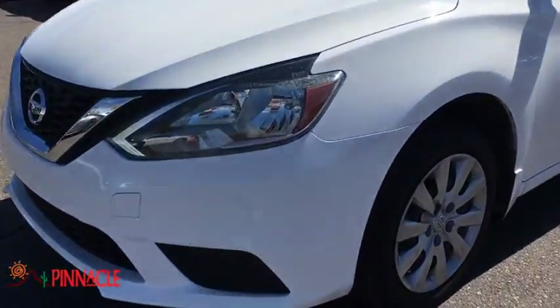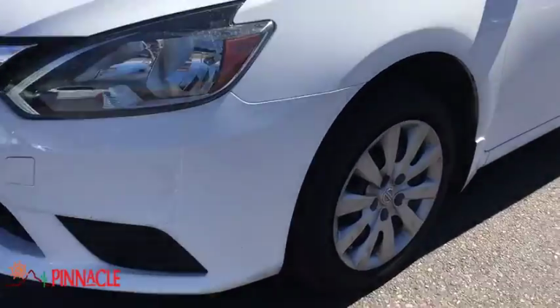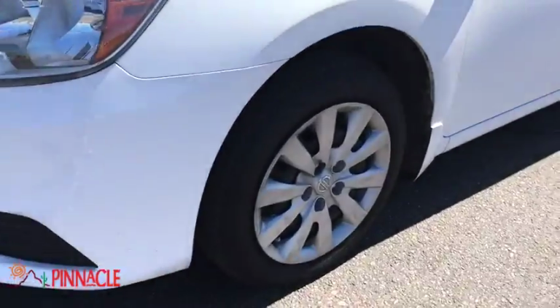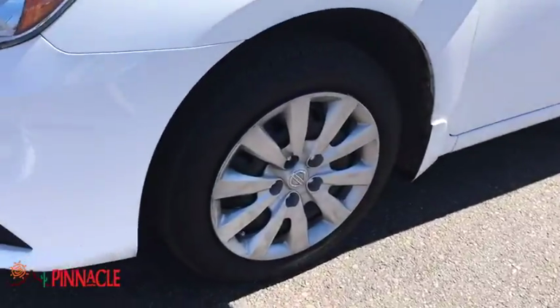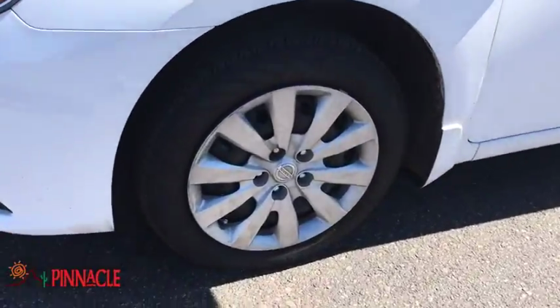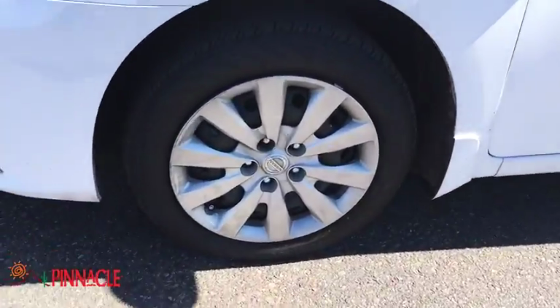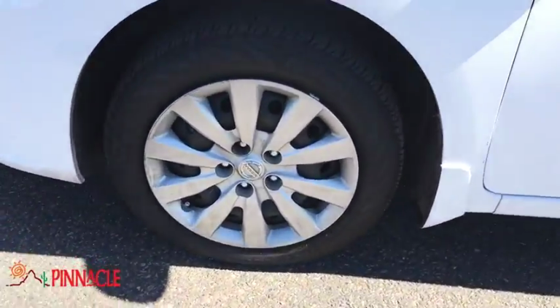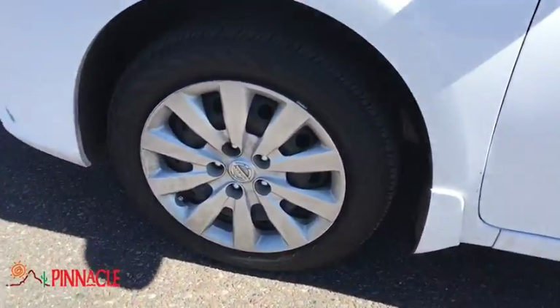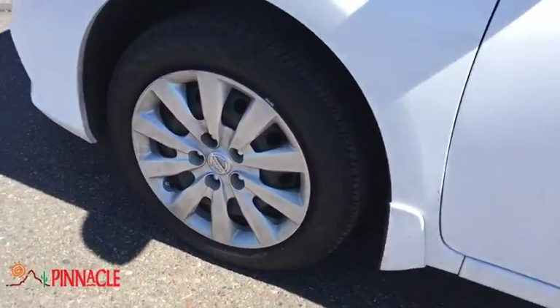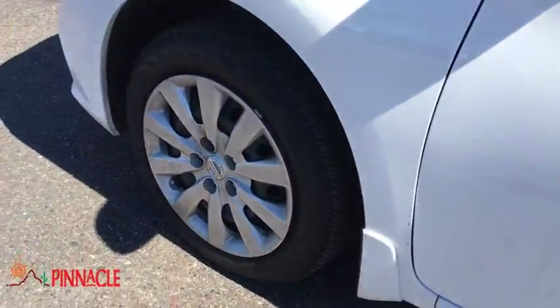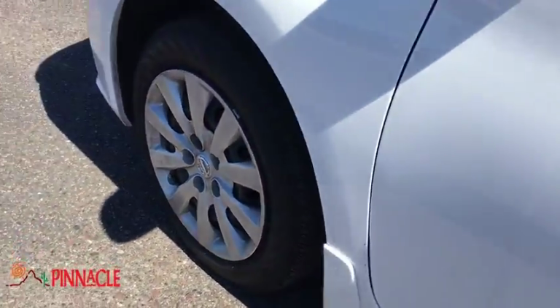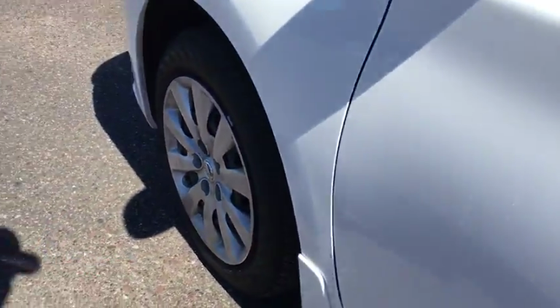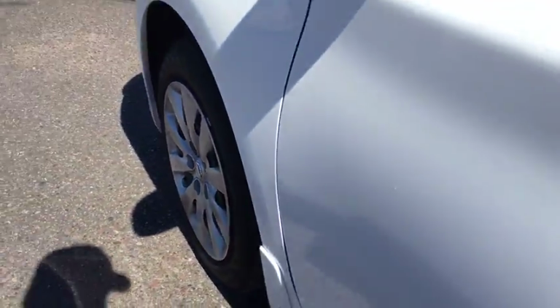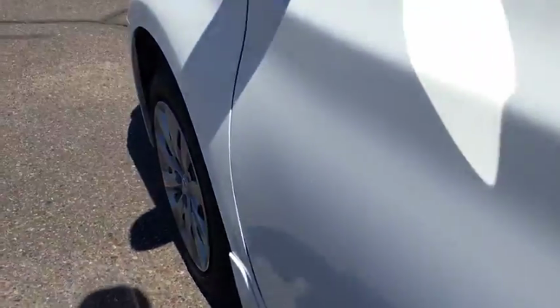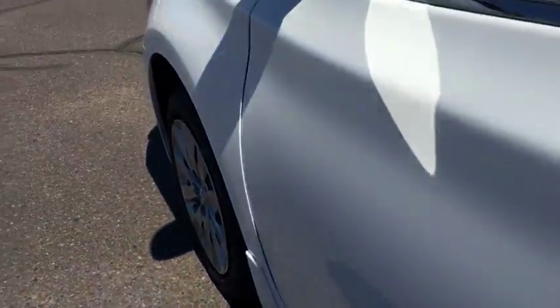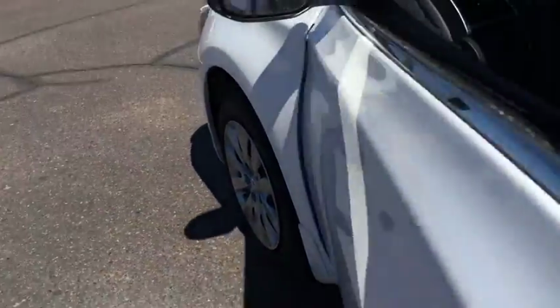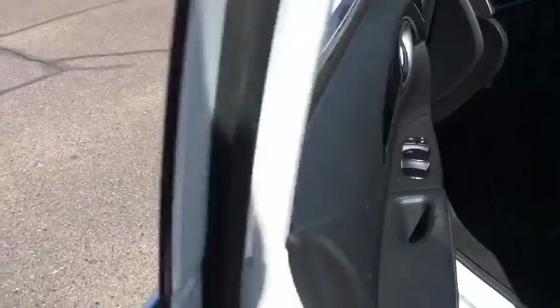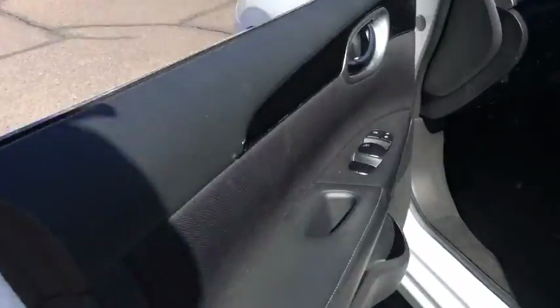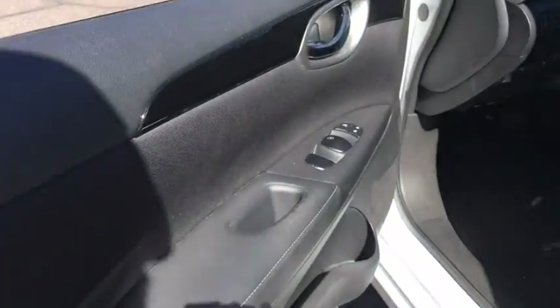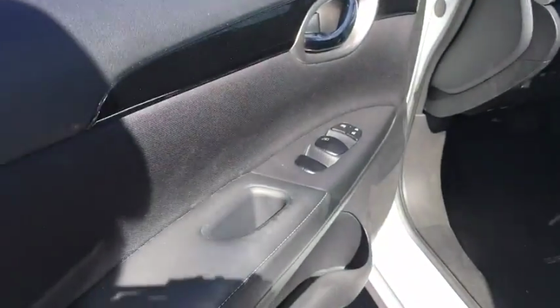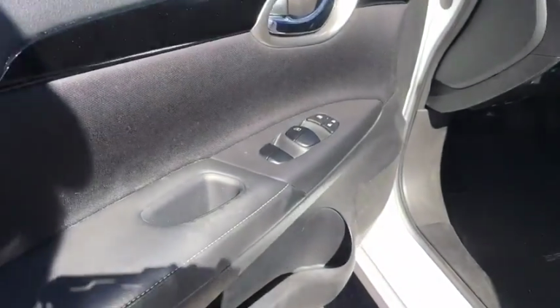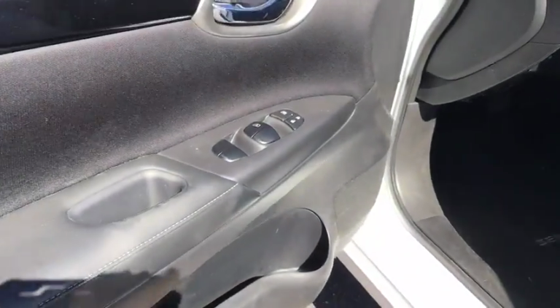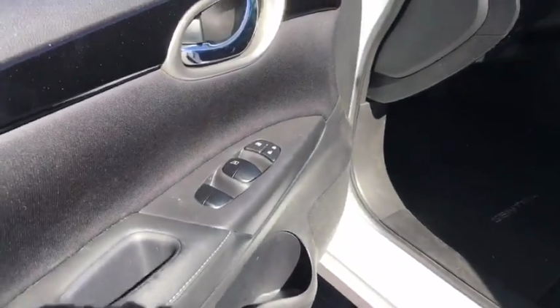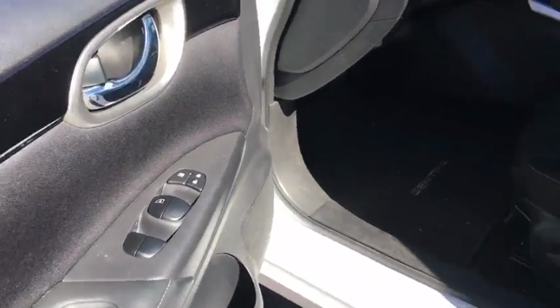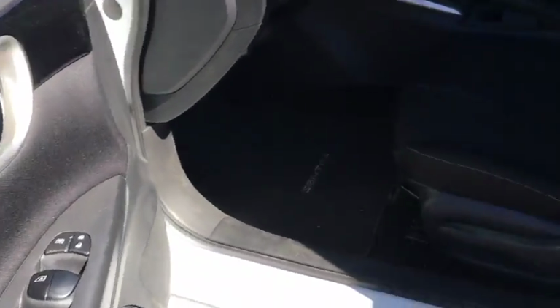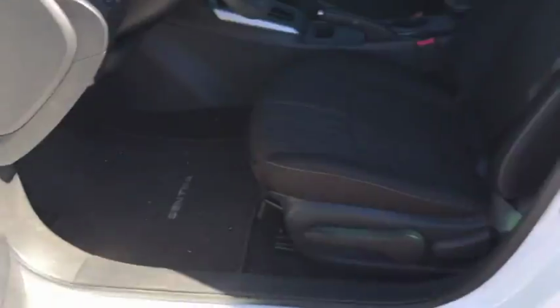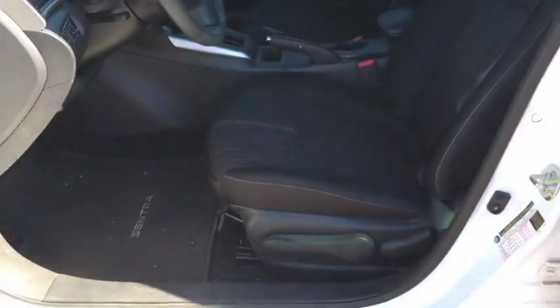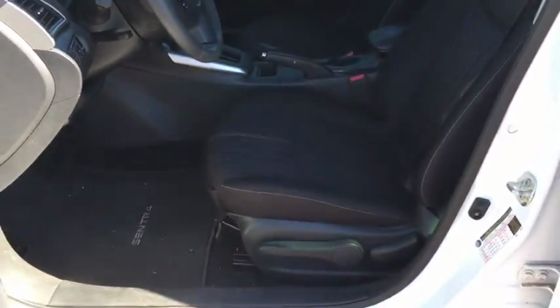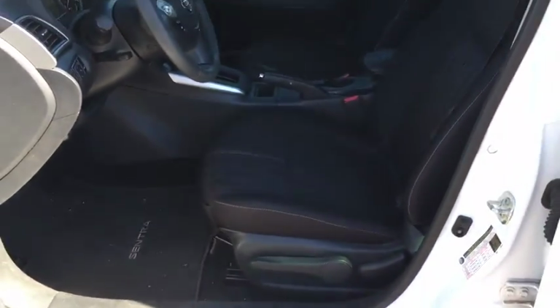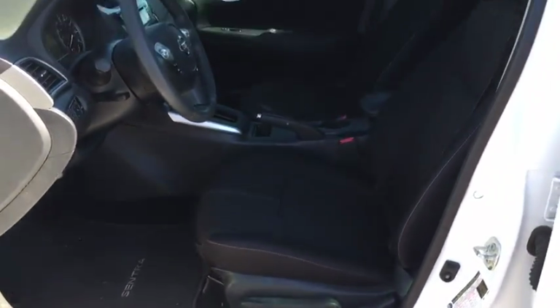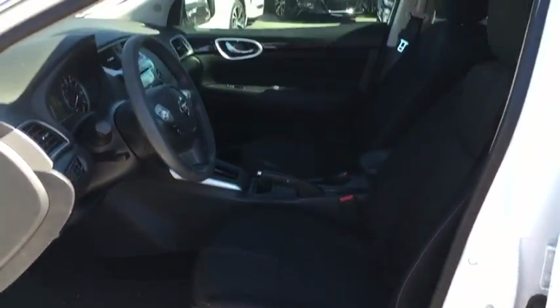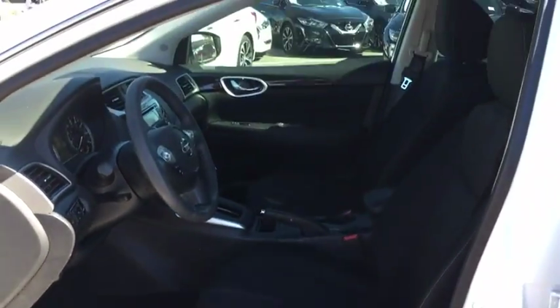AM-FM stereo radio, front-wheel drive, rear defrost, child safety locks, bucket seats, MP3 player, CD player.